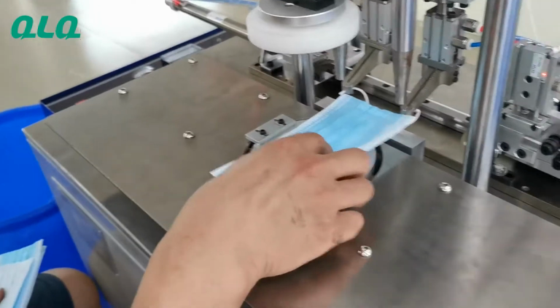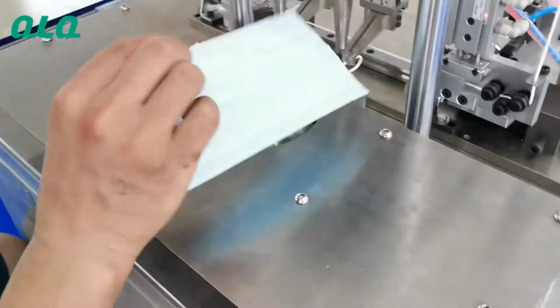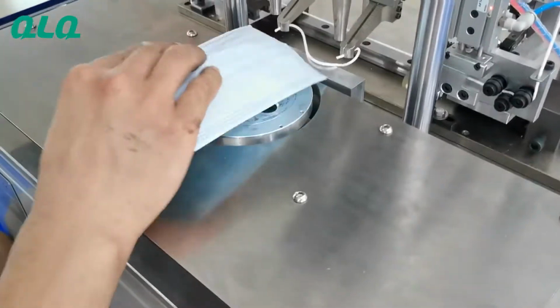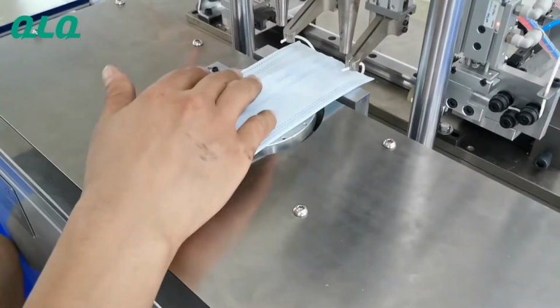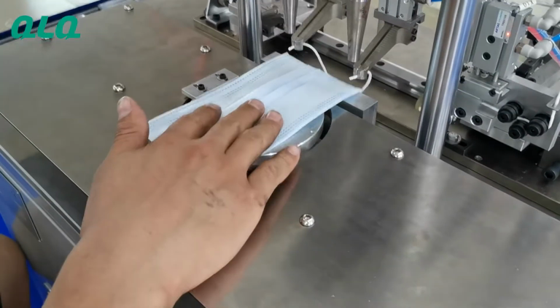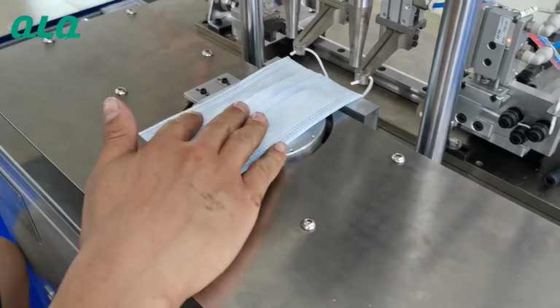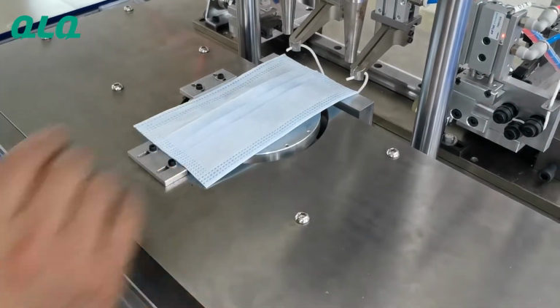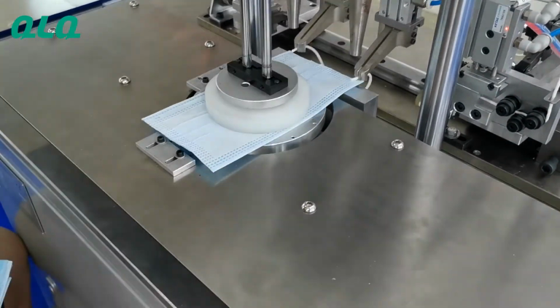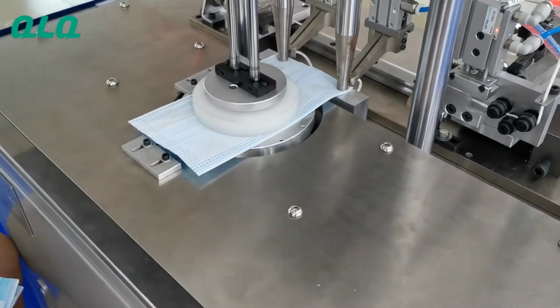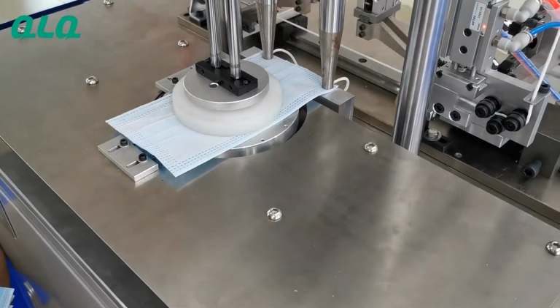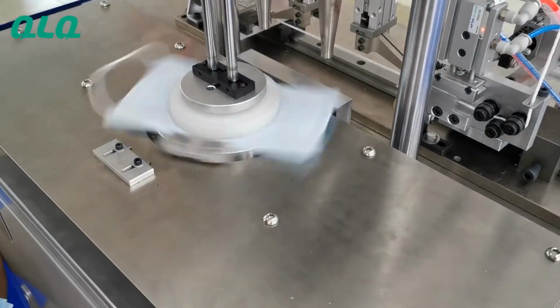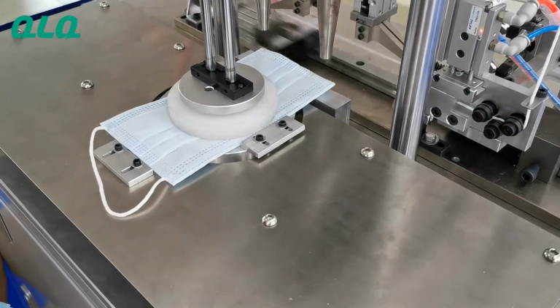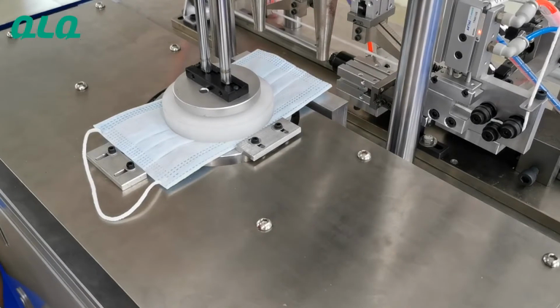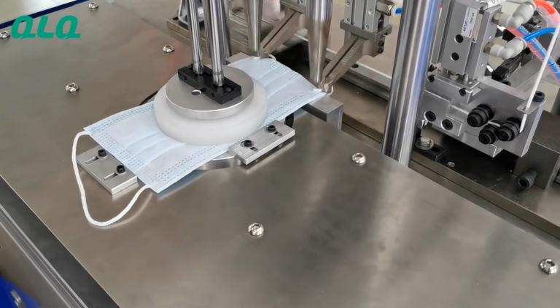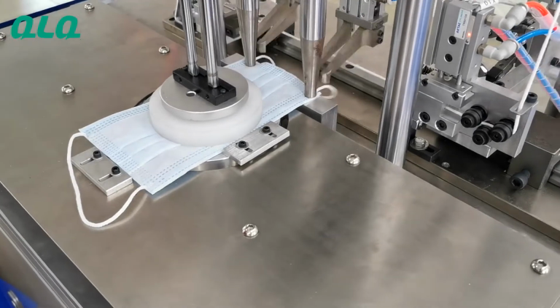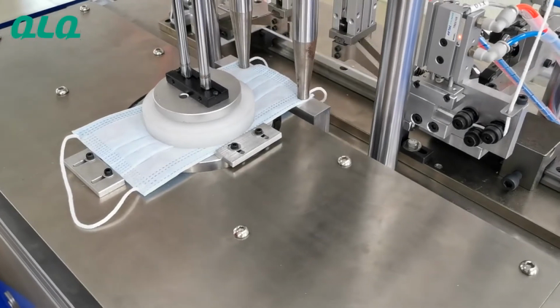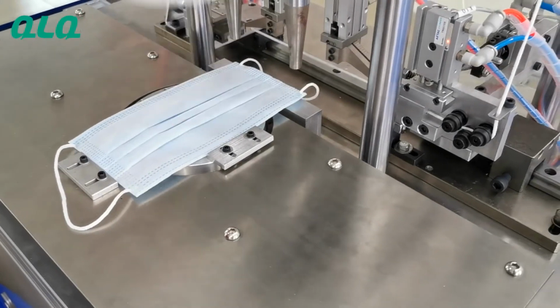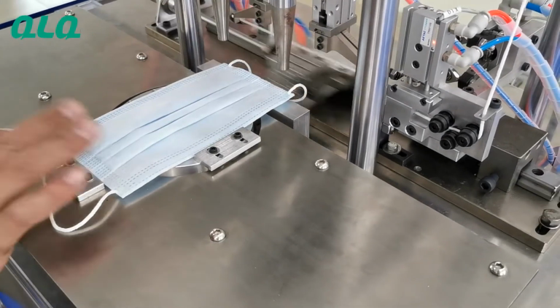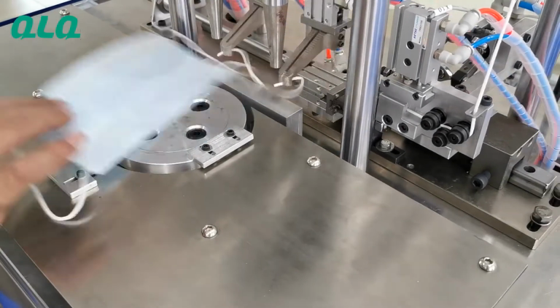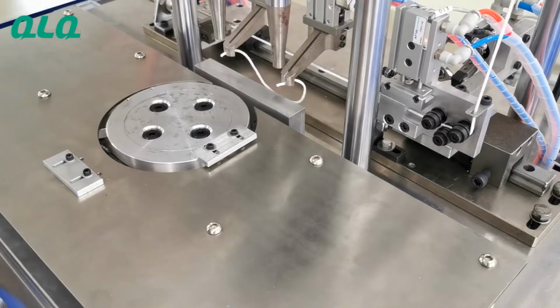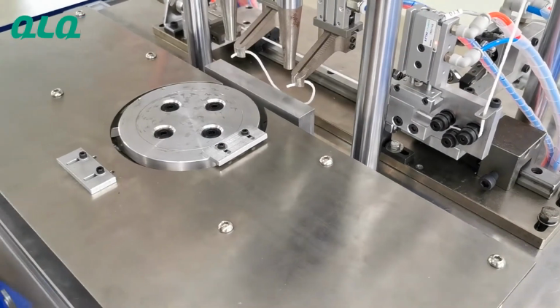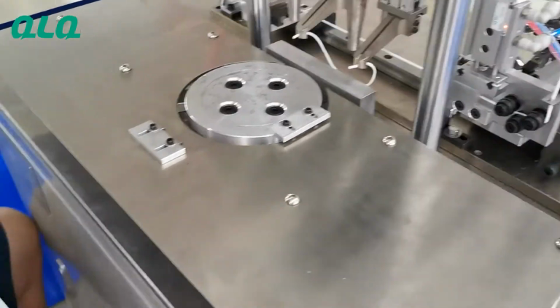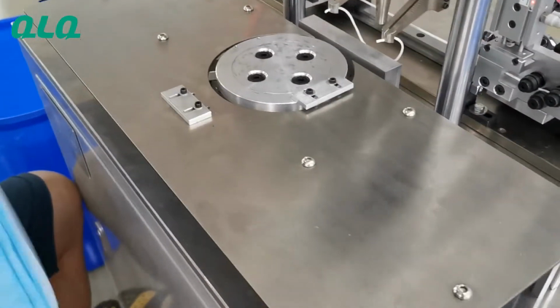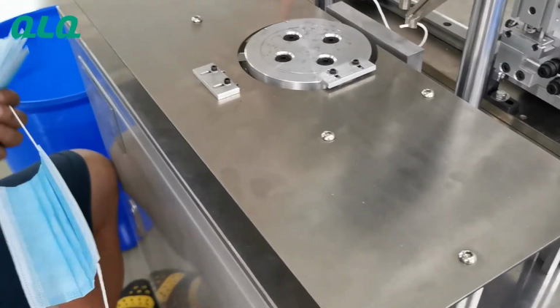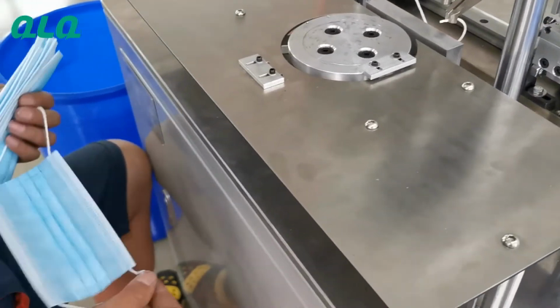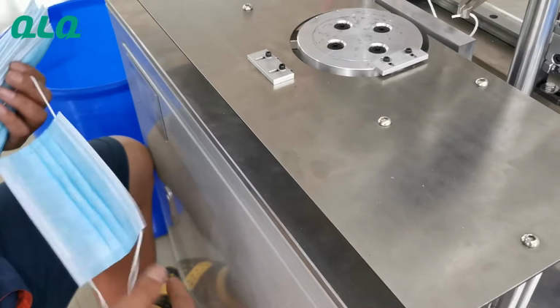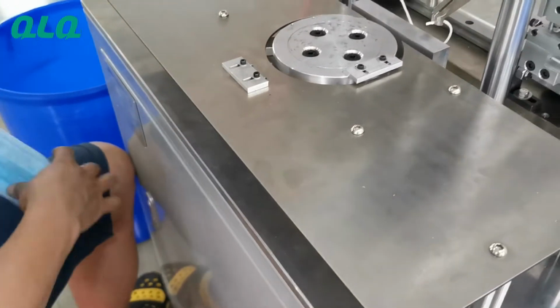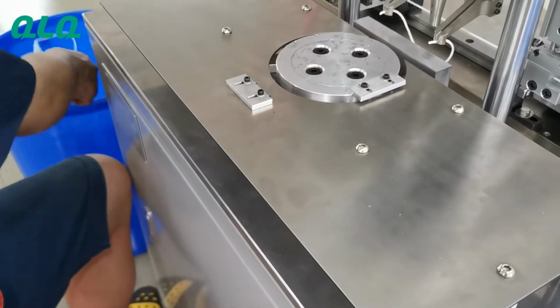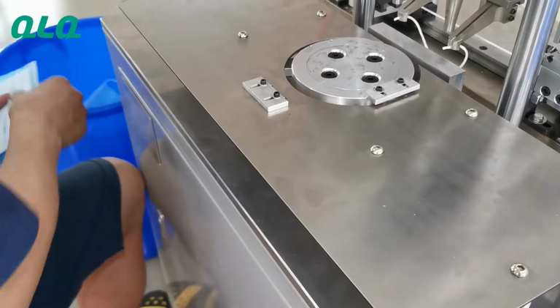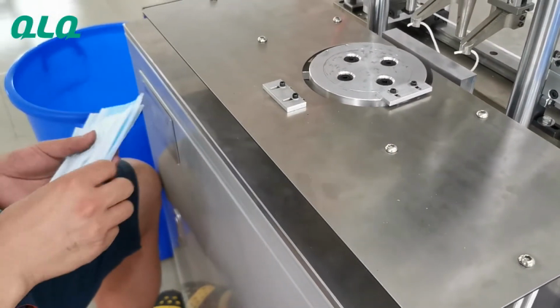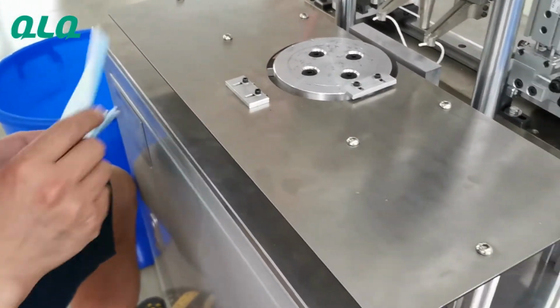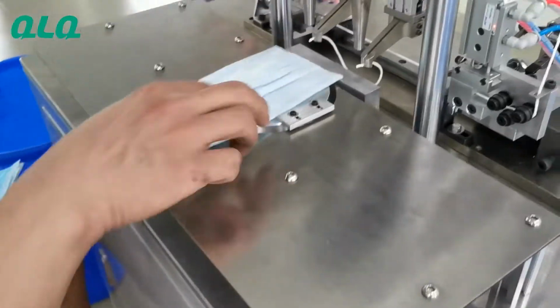Let's see again. You can see the machine will weld two side earlocks at one time, so we can also call it a full point machine.